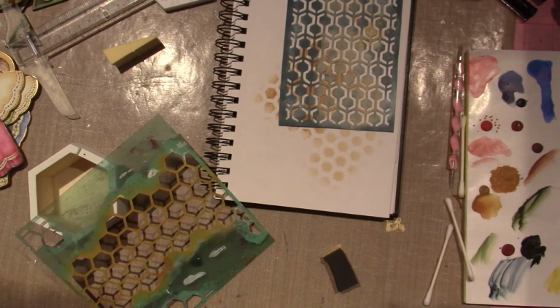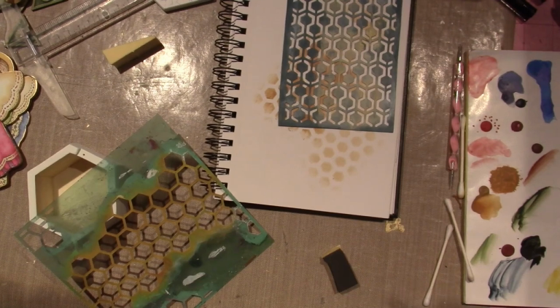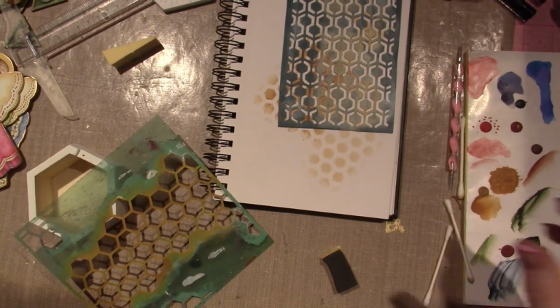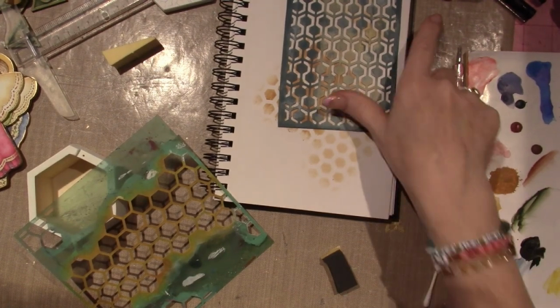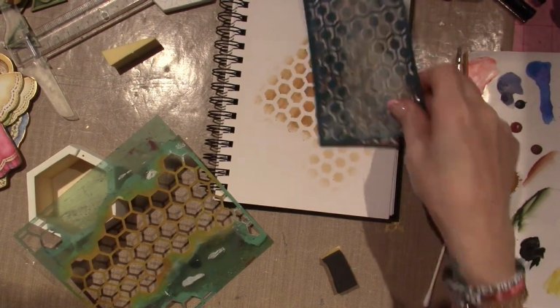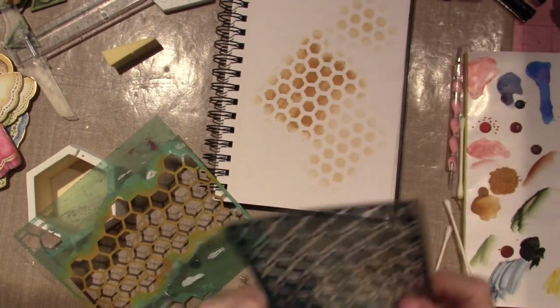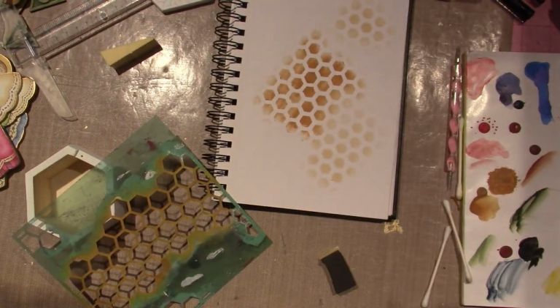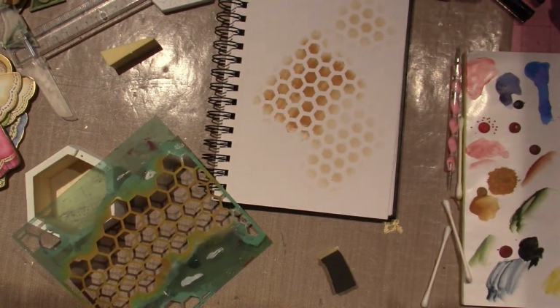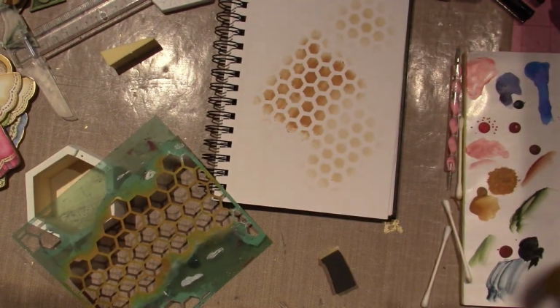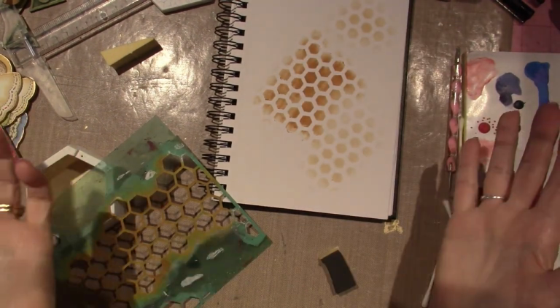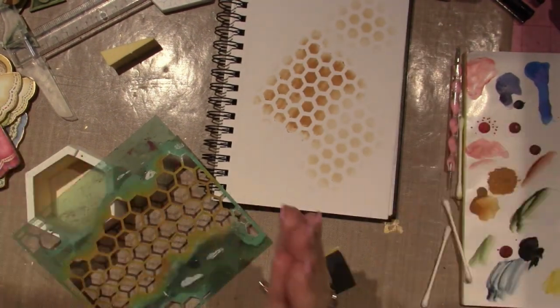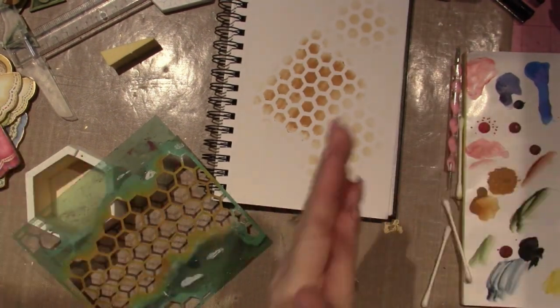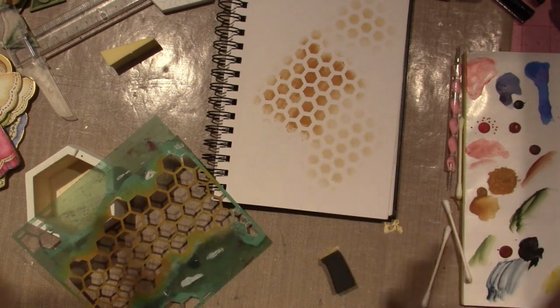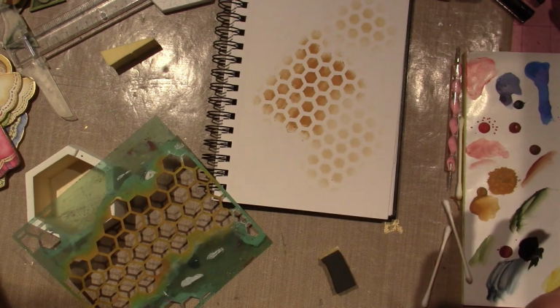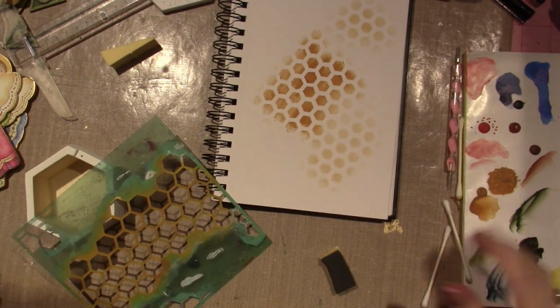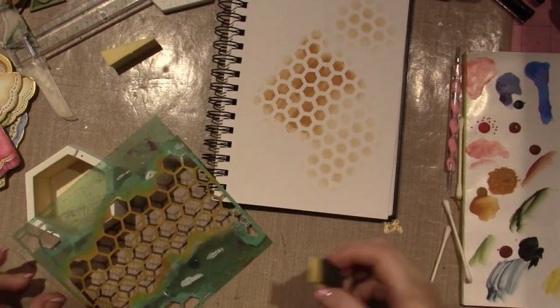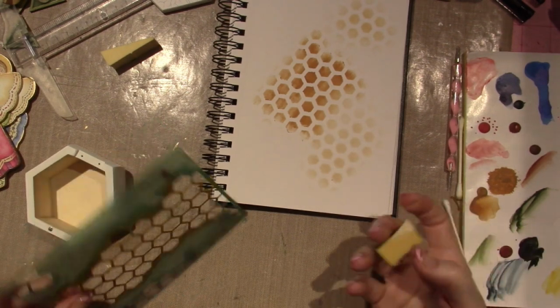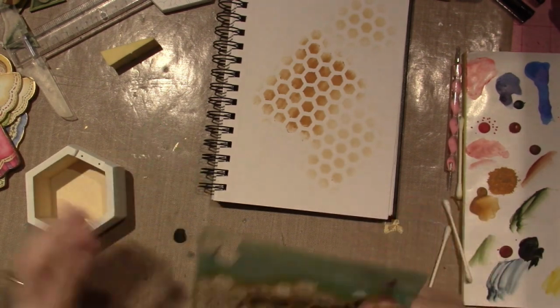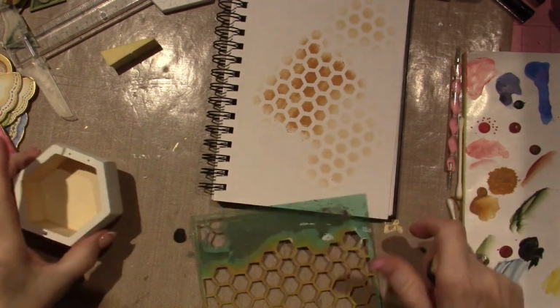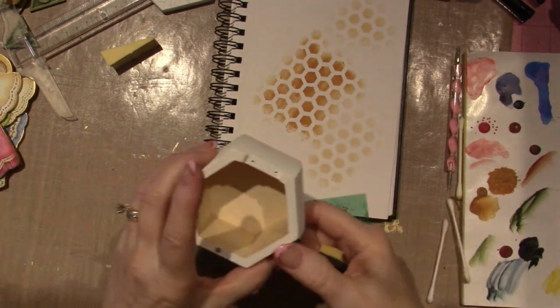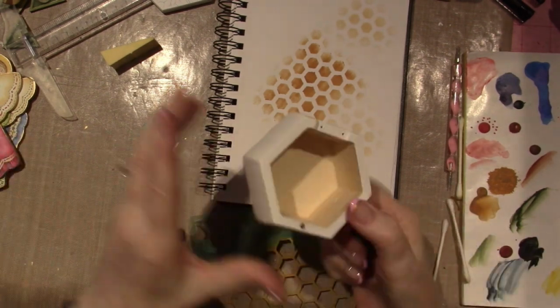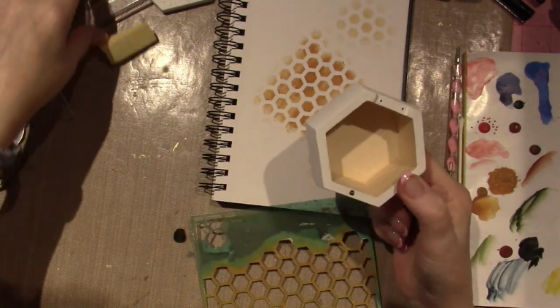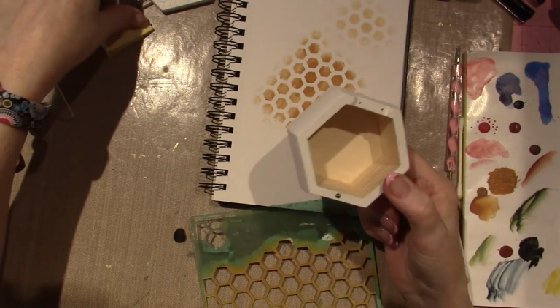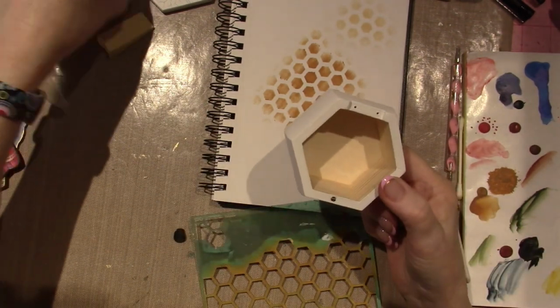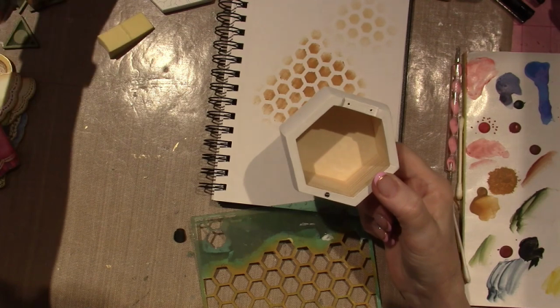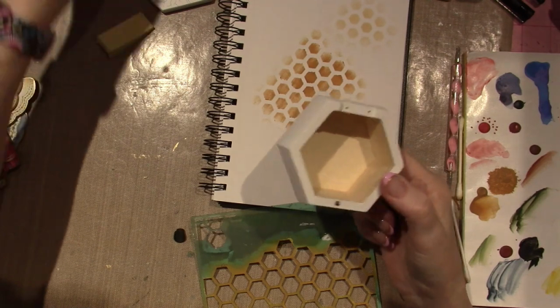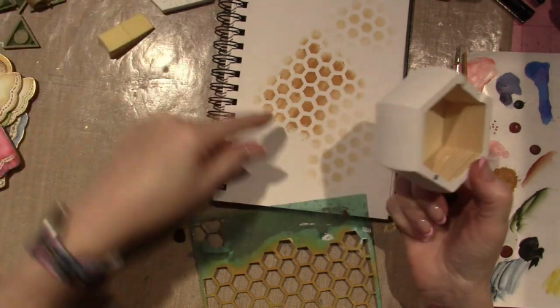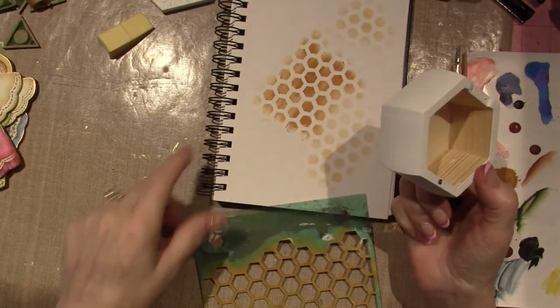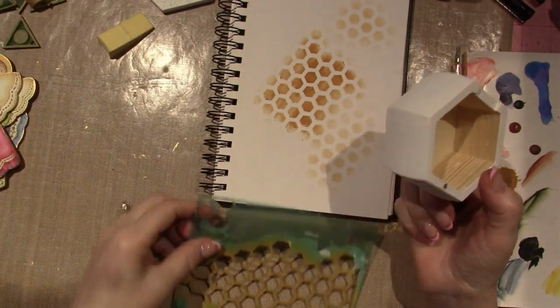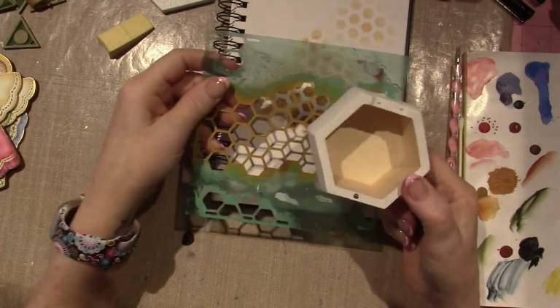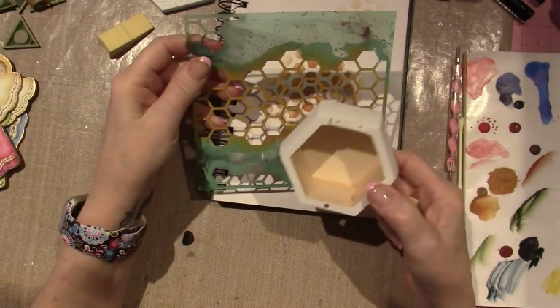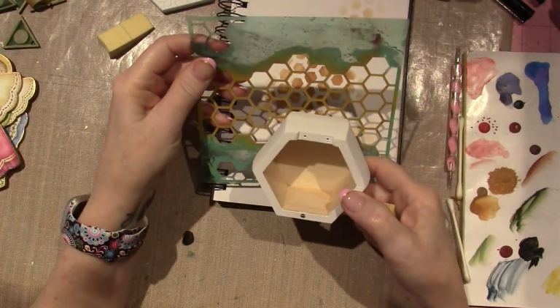Hello, it's Sarah and today's video is me creating art. I'm only kidding. I'm working on a project. I had these little, they're kind of, they're literally like a honeycomb shape actually.